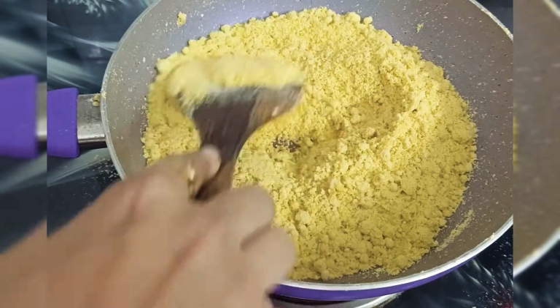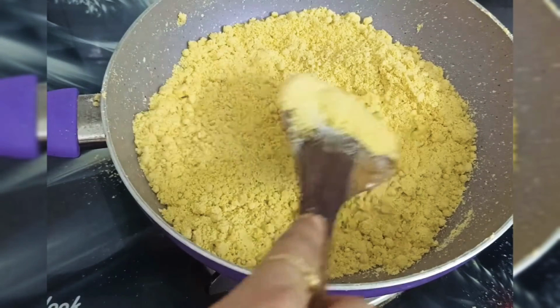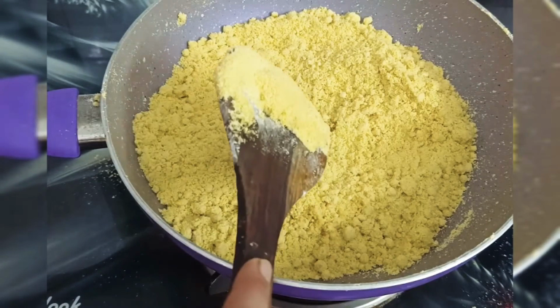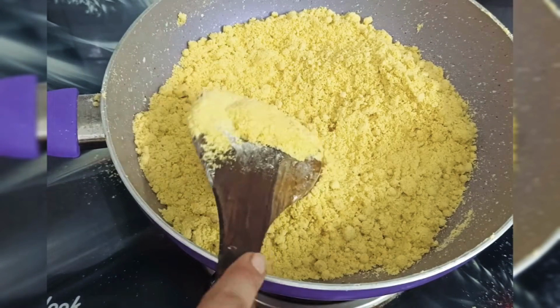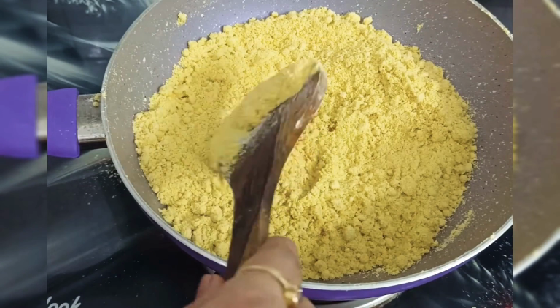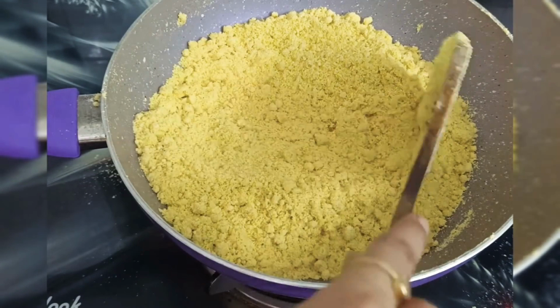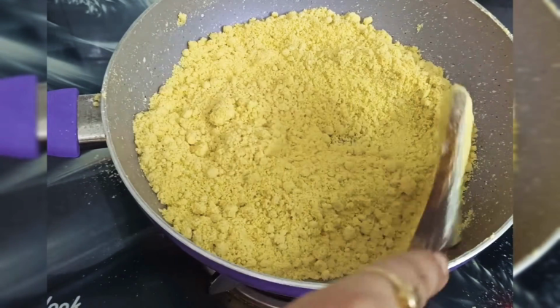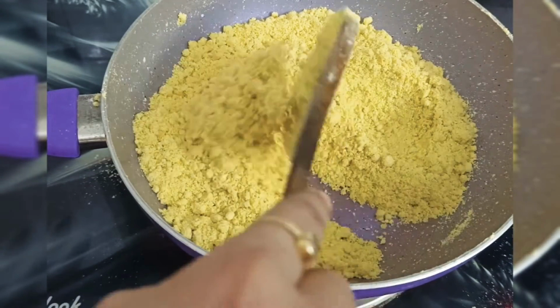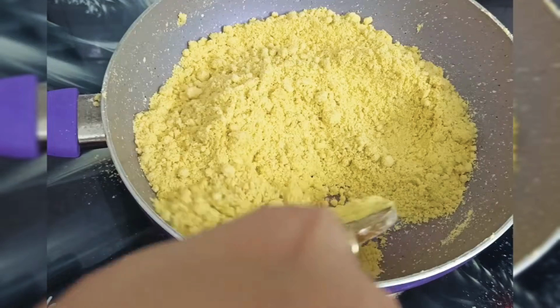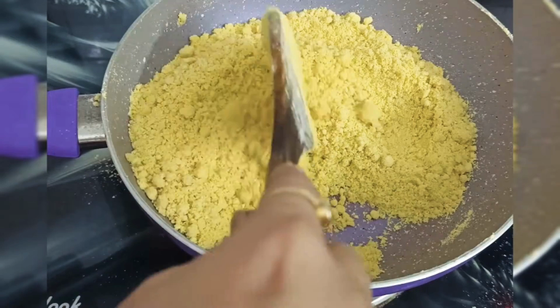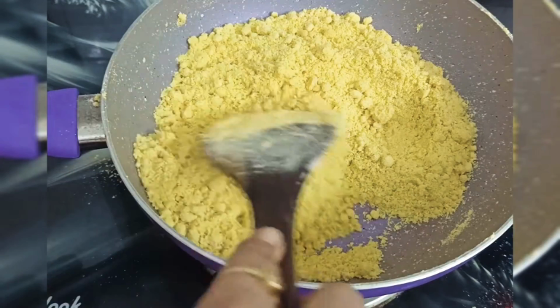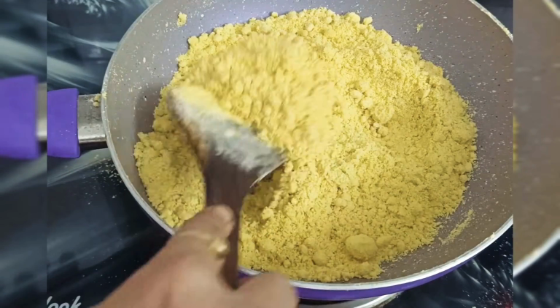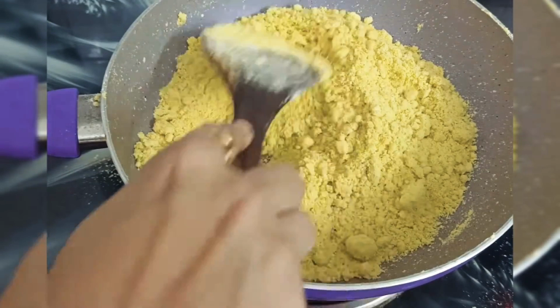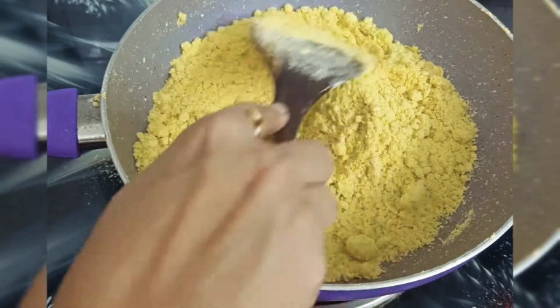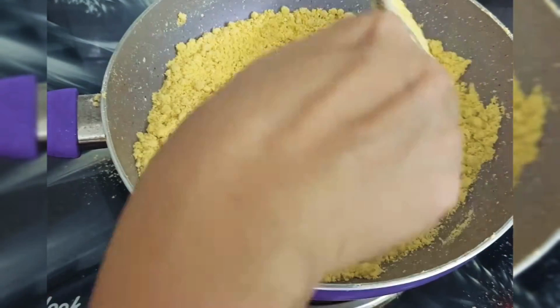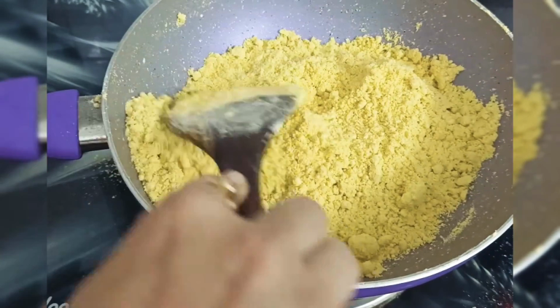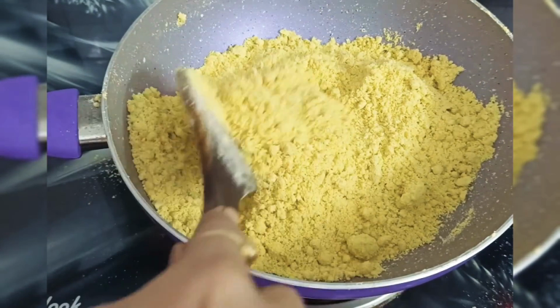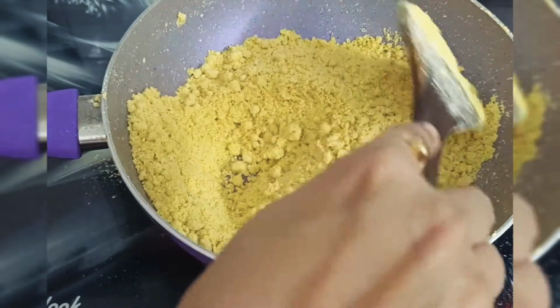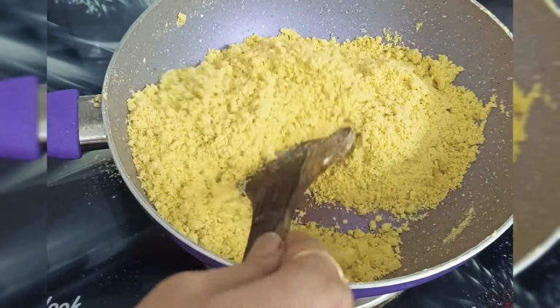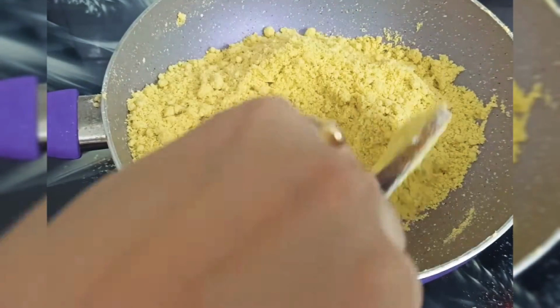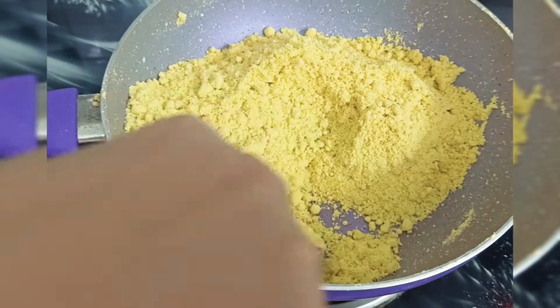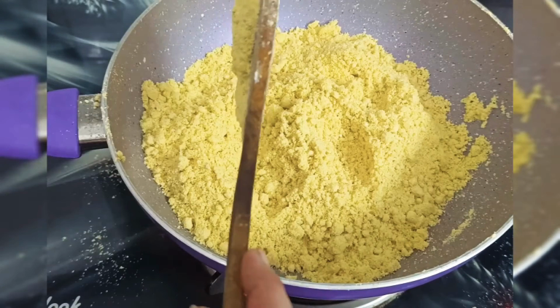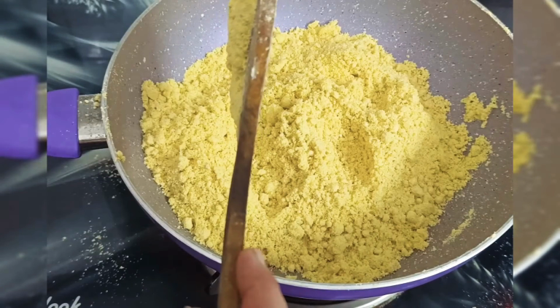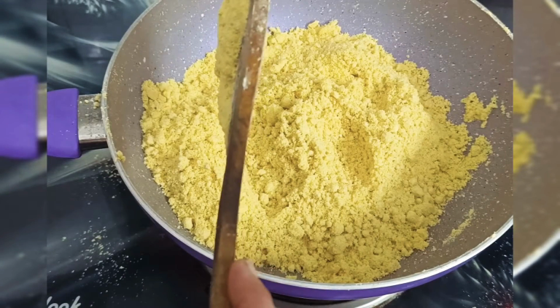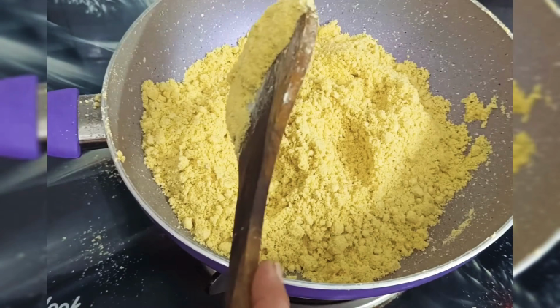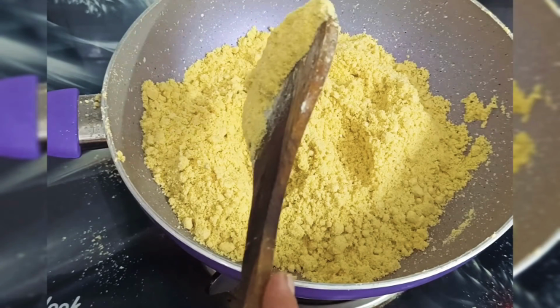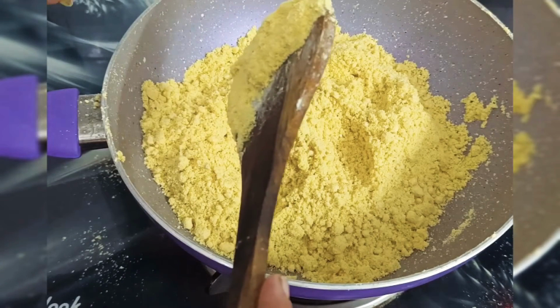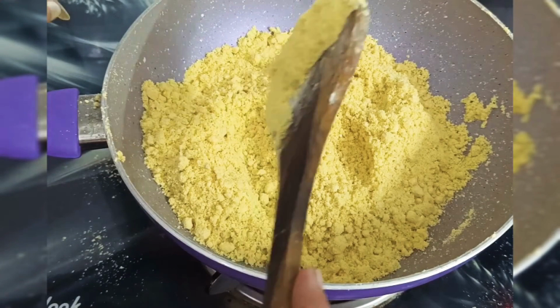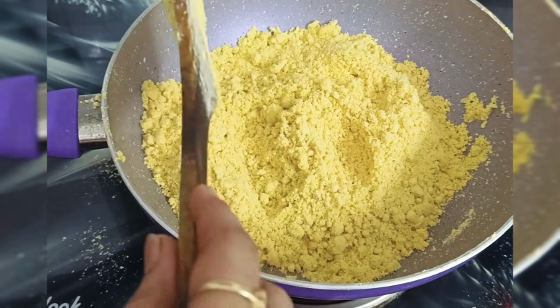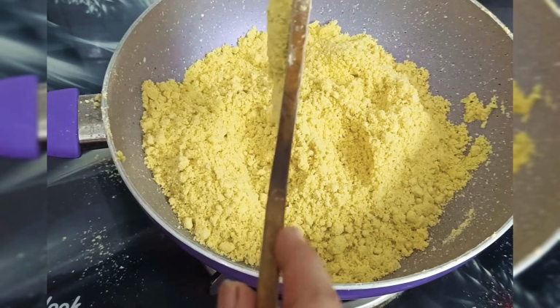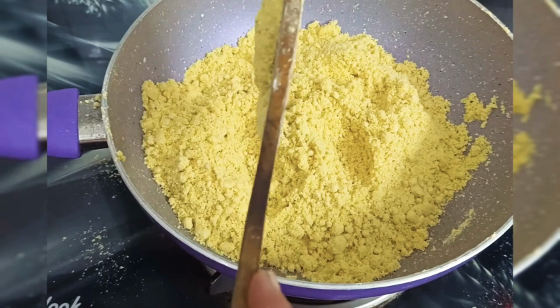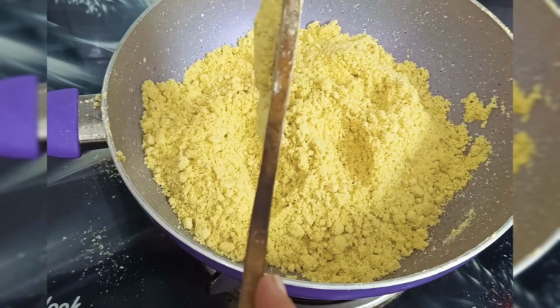For 10-15 minutes, it is good. It will be crunchy, so we will put it in for 2 minutes.